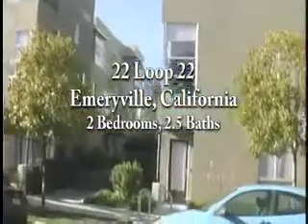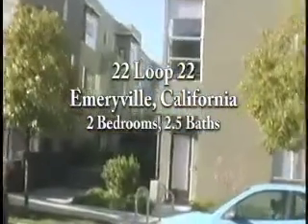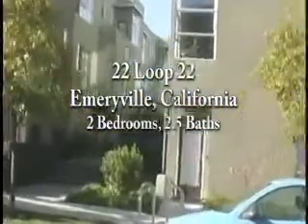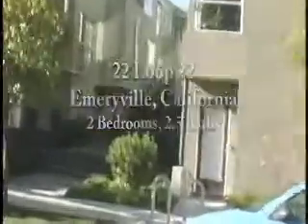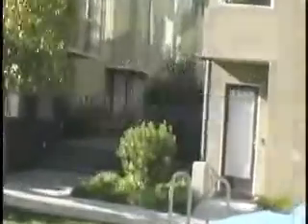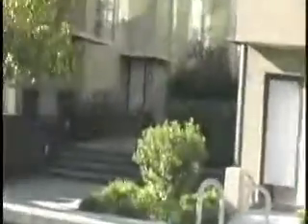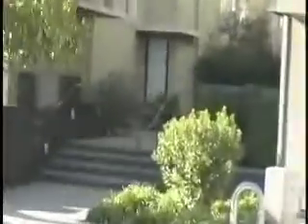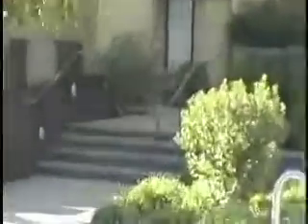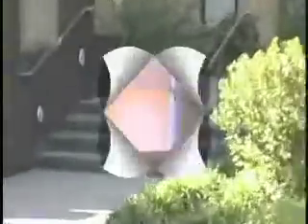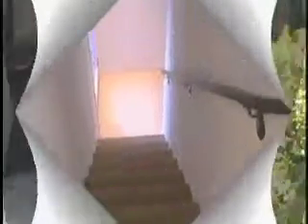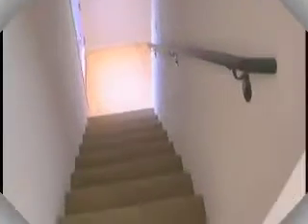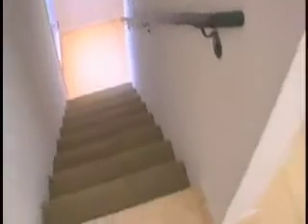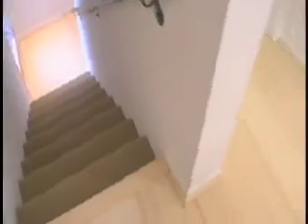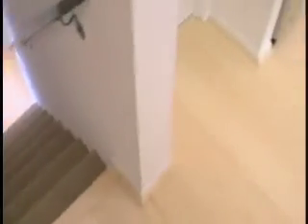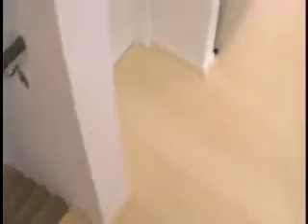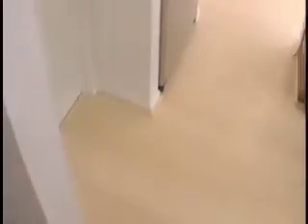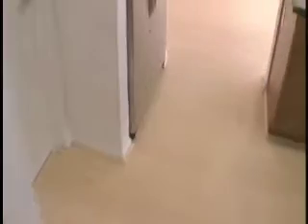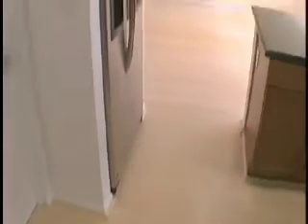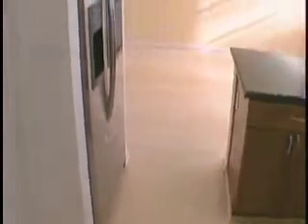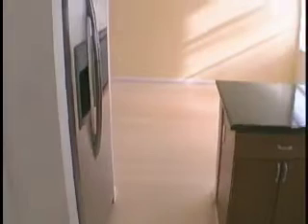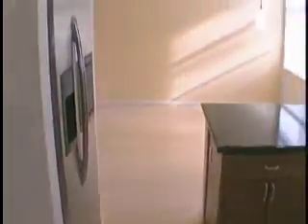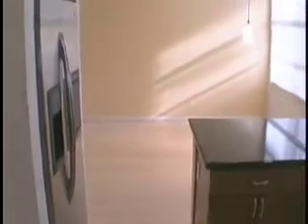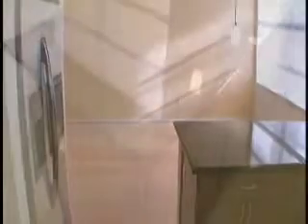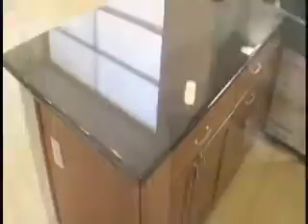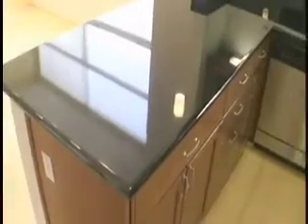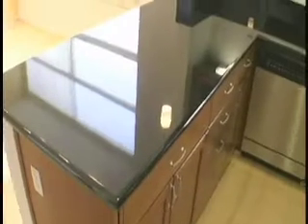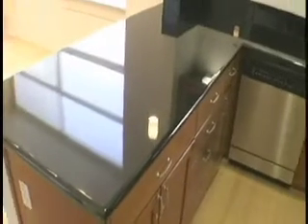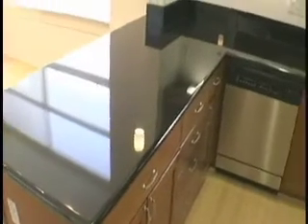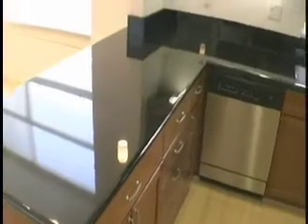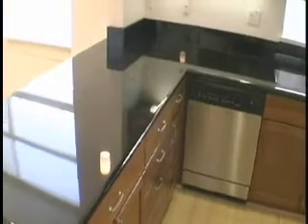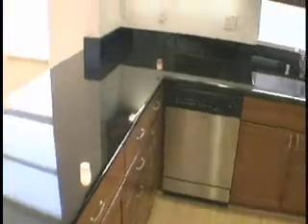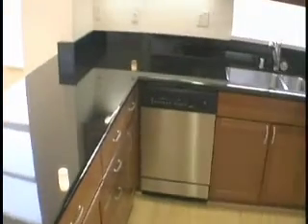This two bedroom, two and a half bath condominium features a fully modern kitchen, gleaming bamboo floors. It's fully wired for Ethernet and digital cable, and it's in great shape, built in 2005. Come by and take a look.